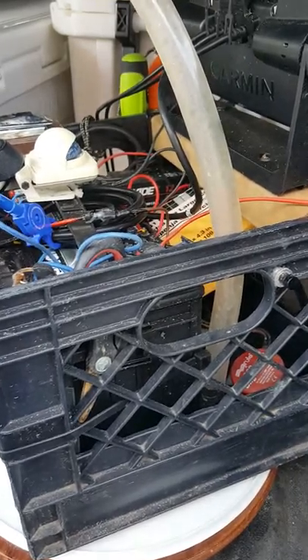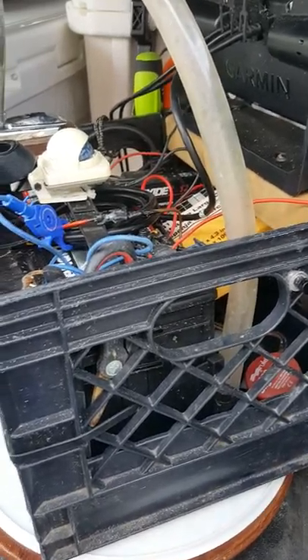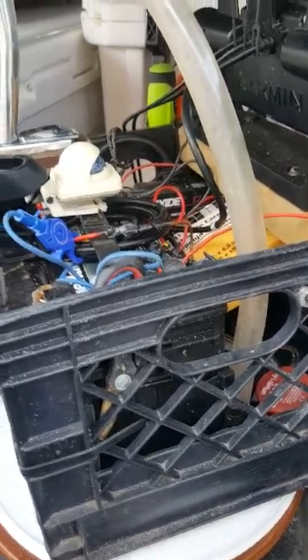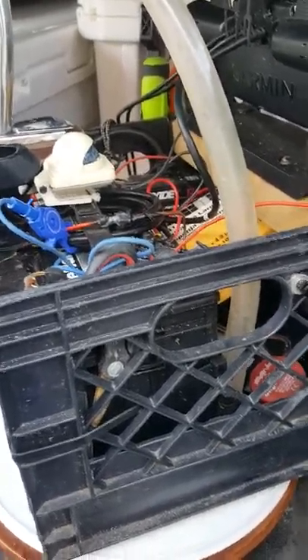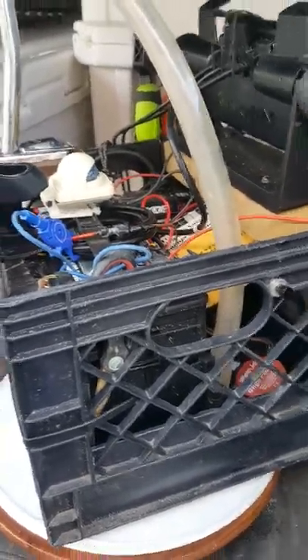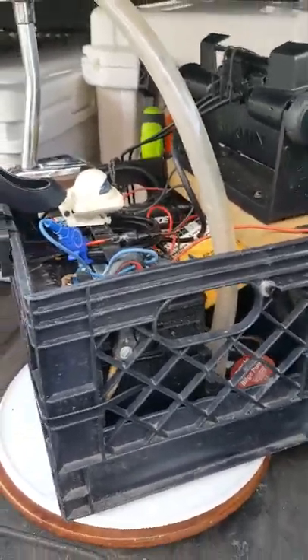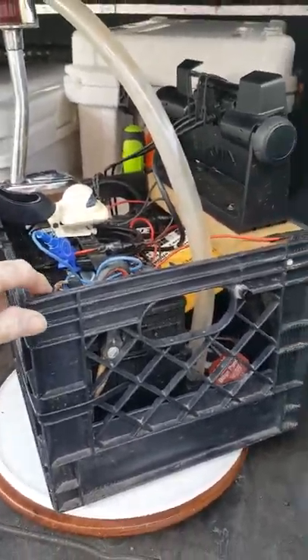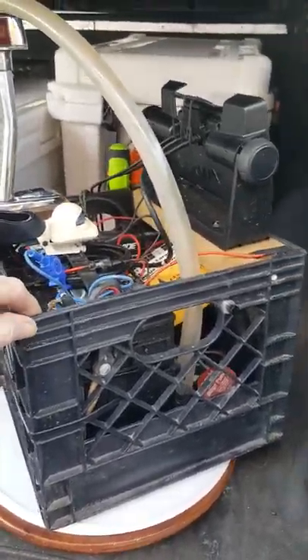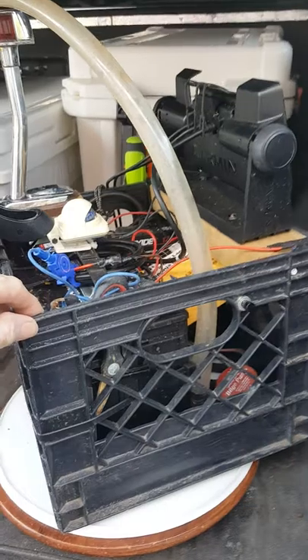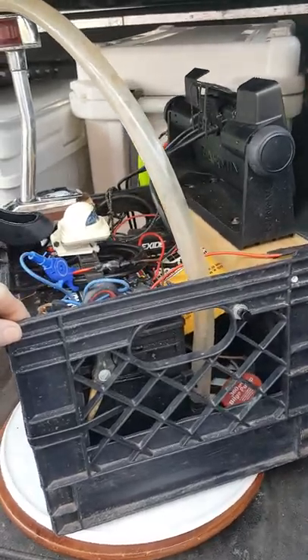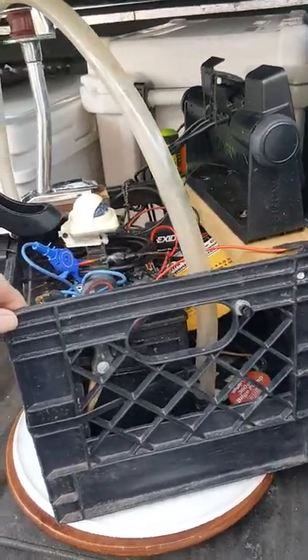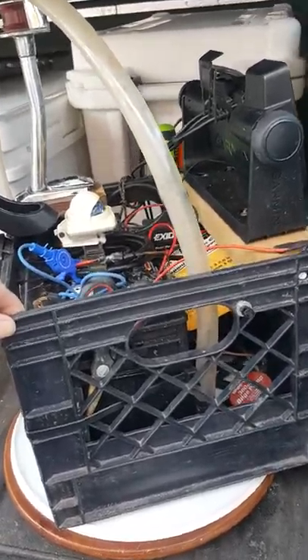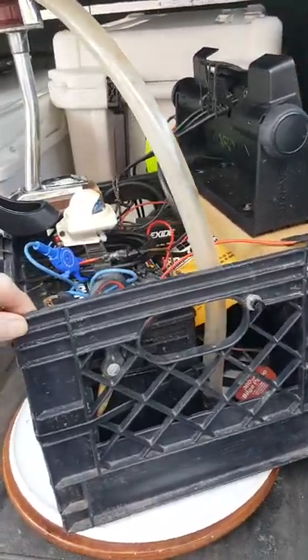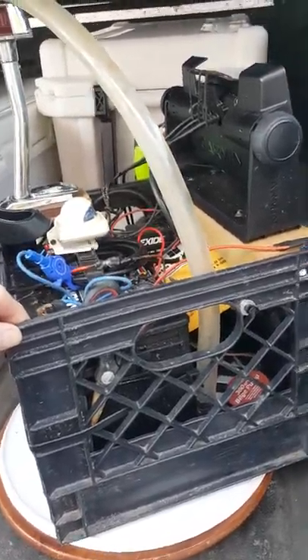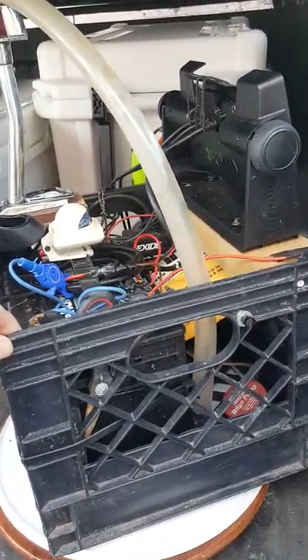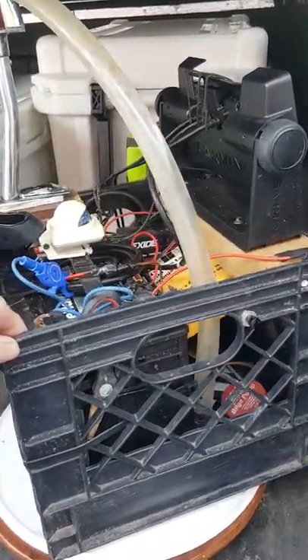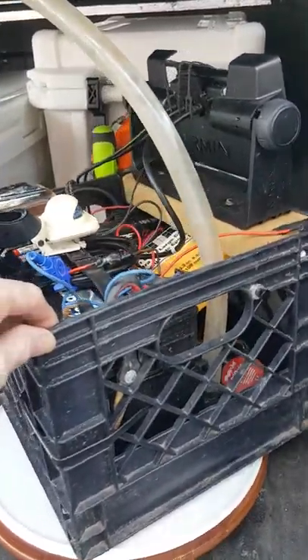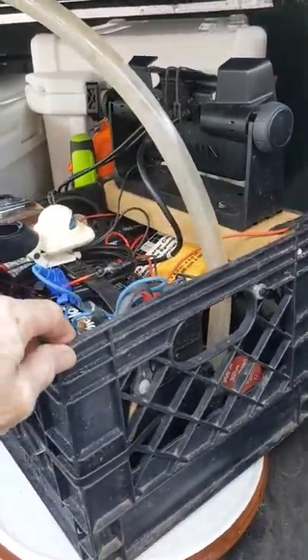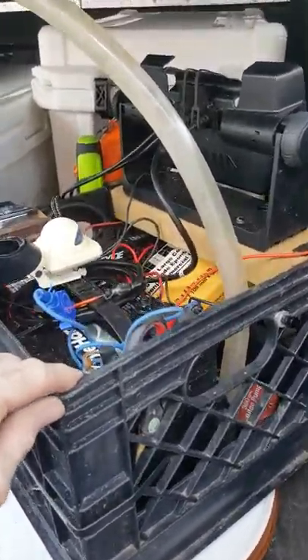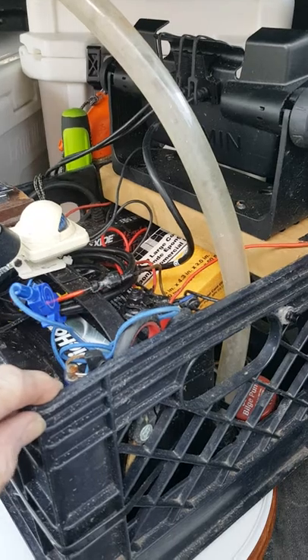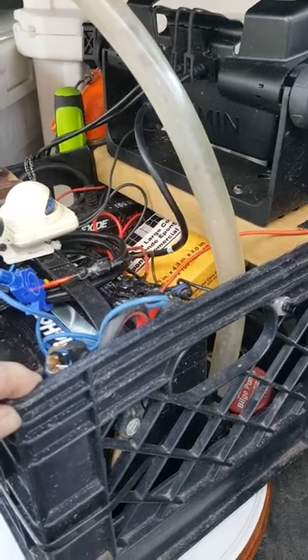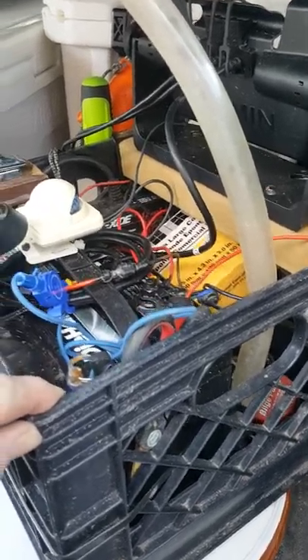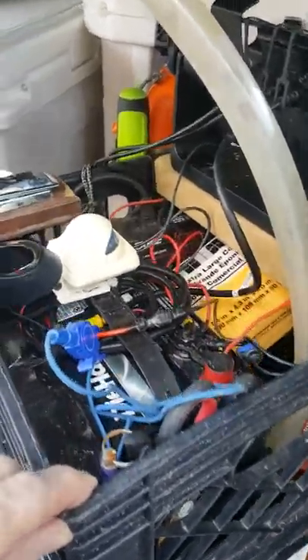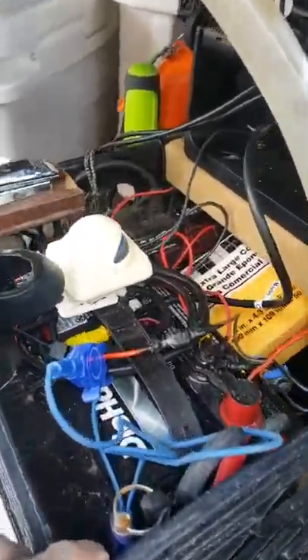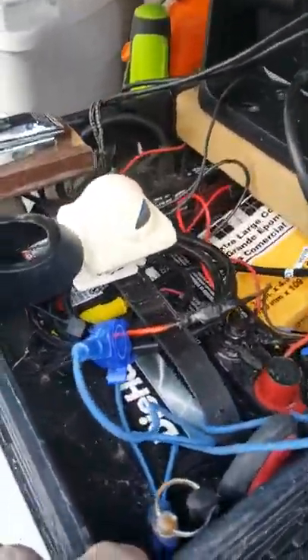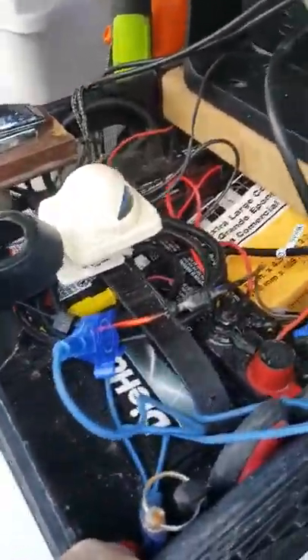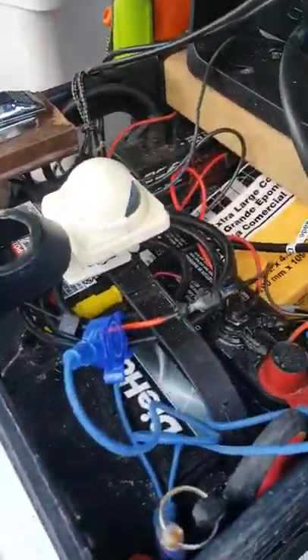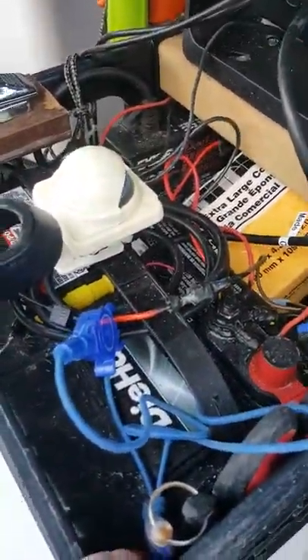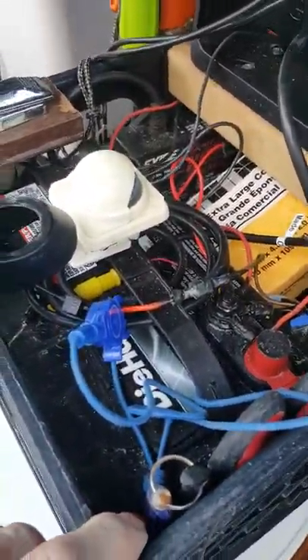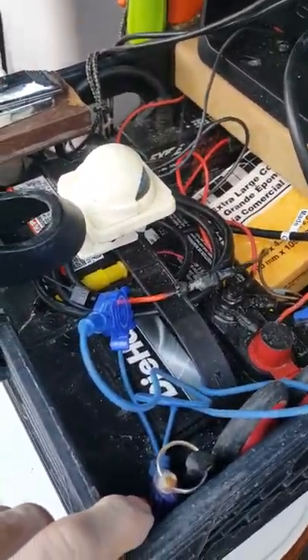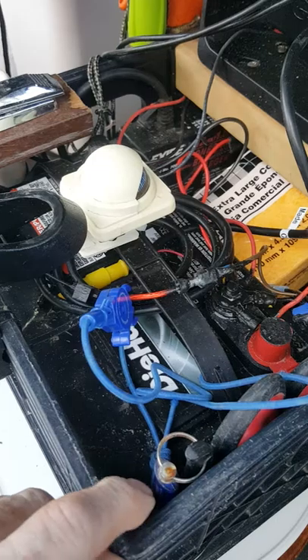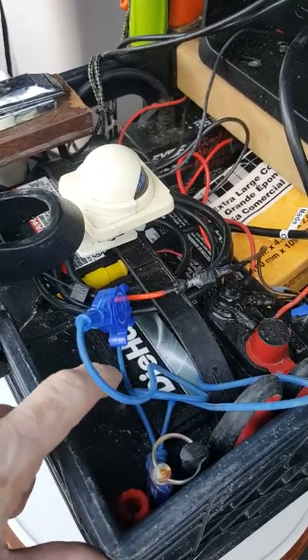Here we go — this is my little all-in-one milk crate fishing box that I take in my canoe. It's got several features that I kind of like. I have my deep cycle battery mounted right inside here.